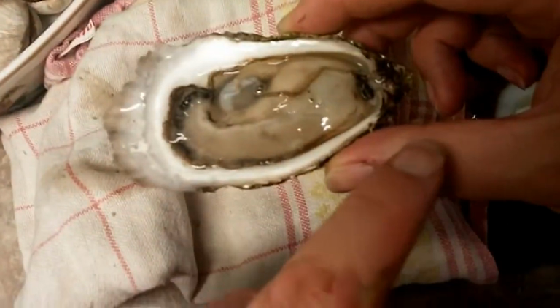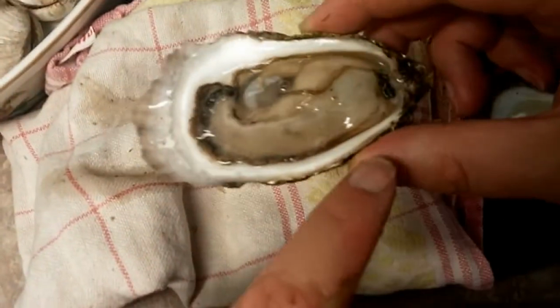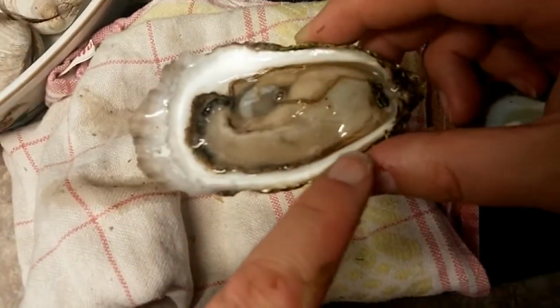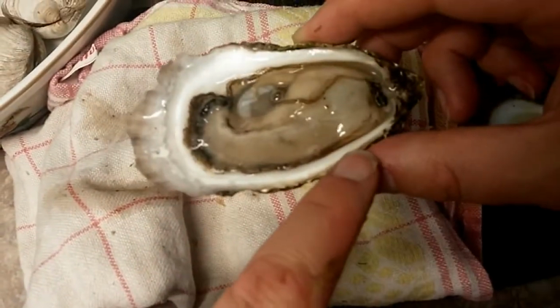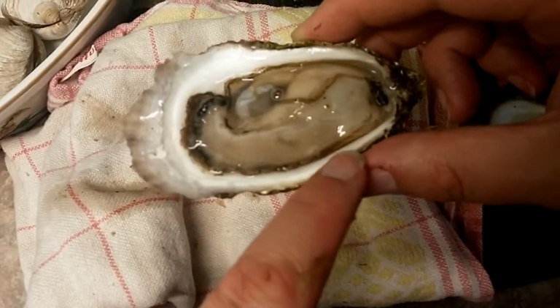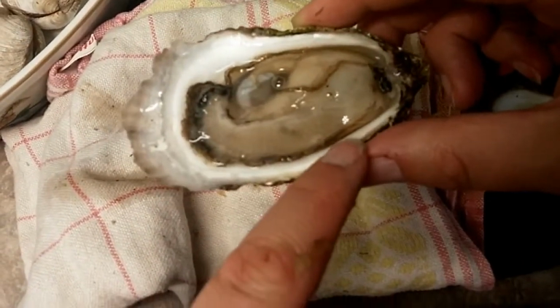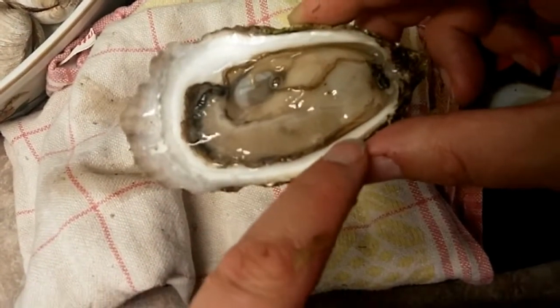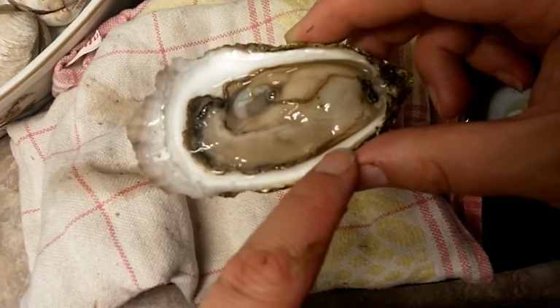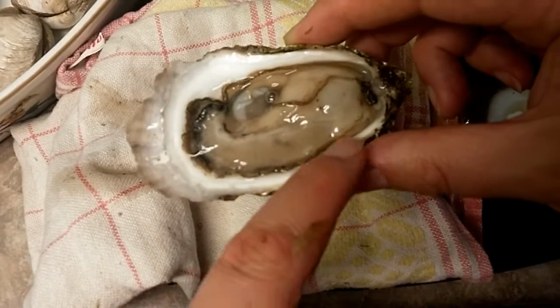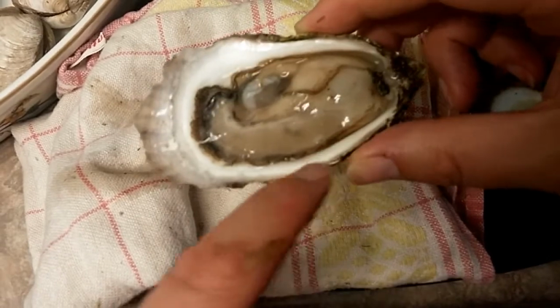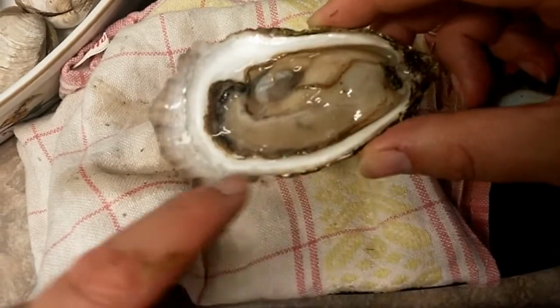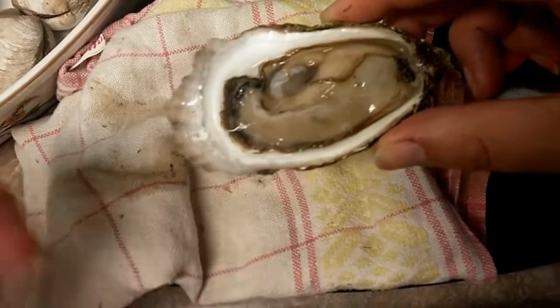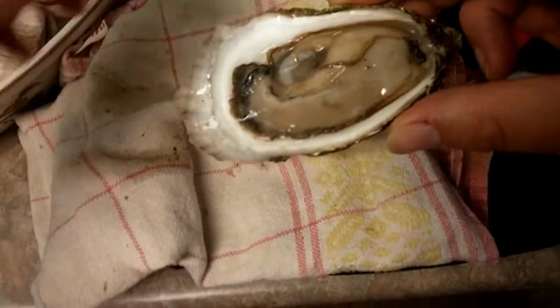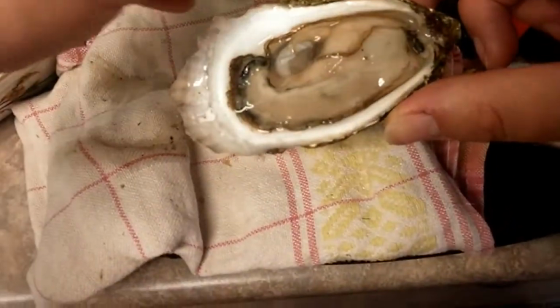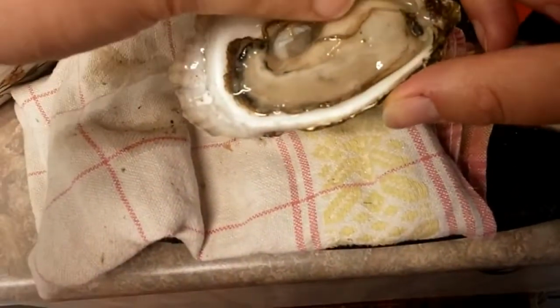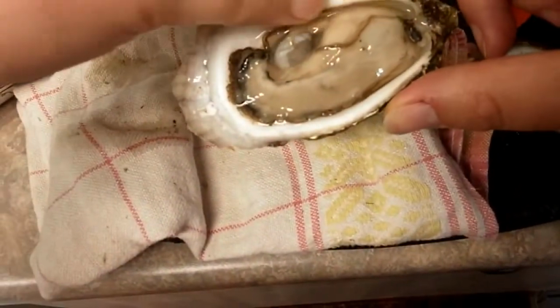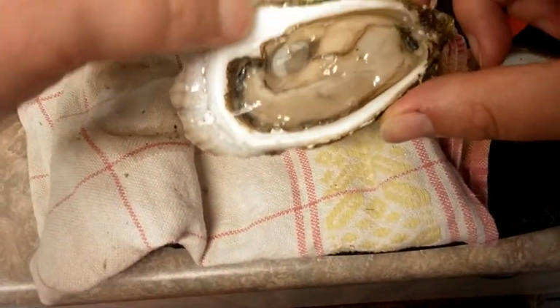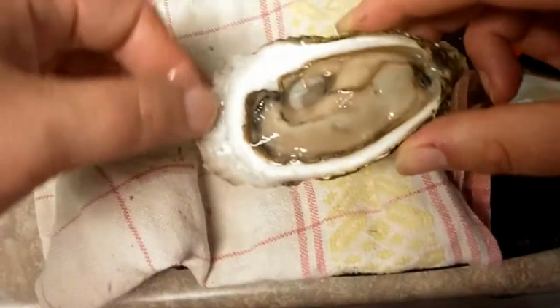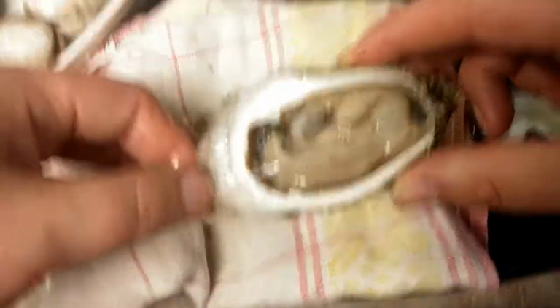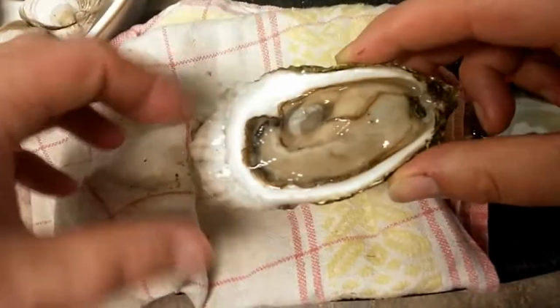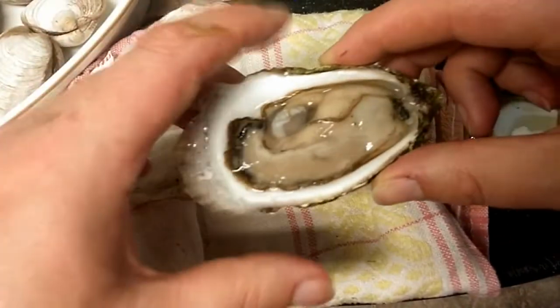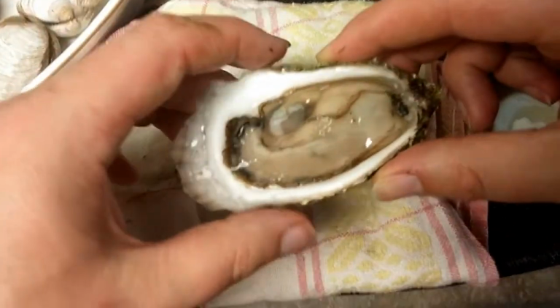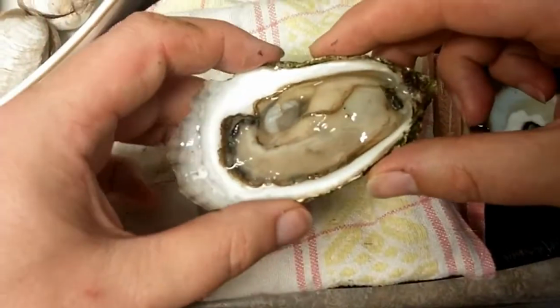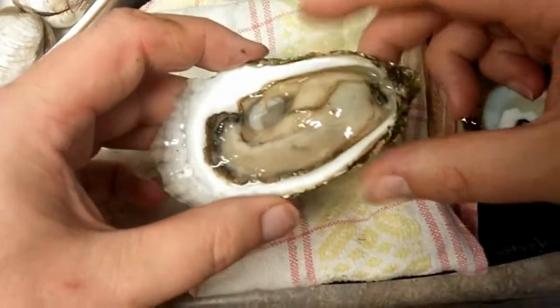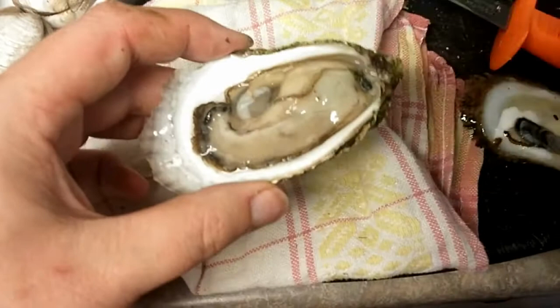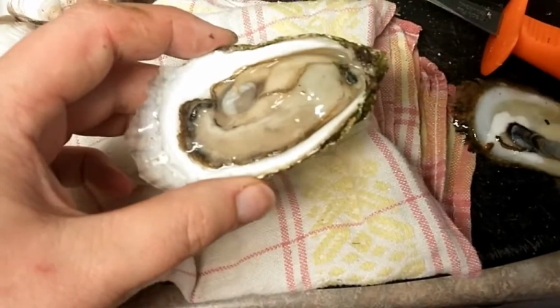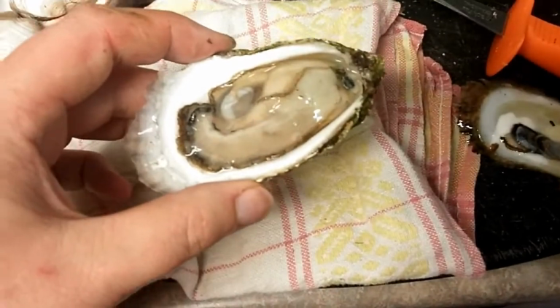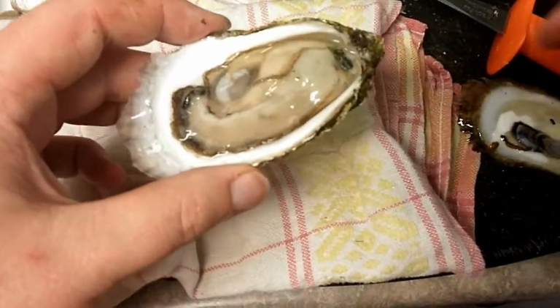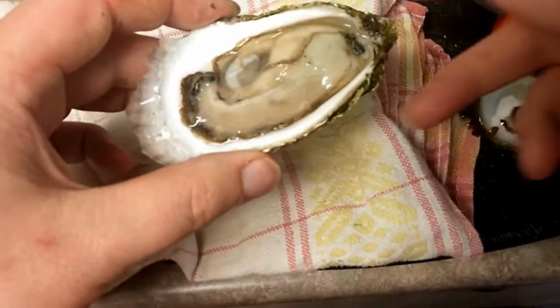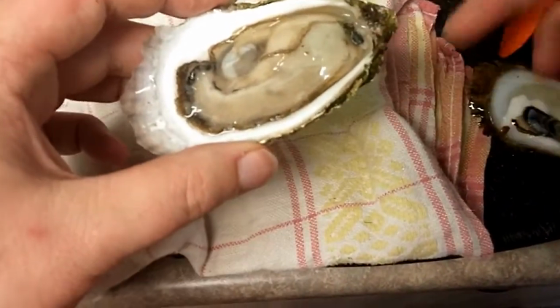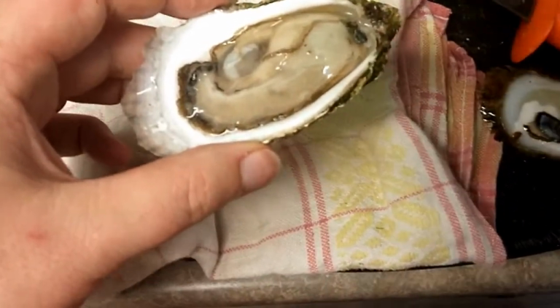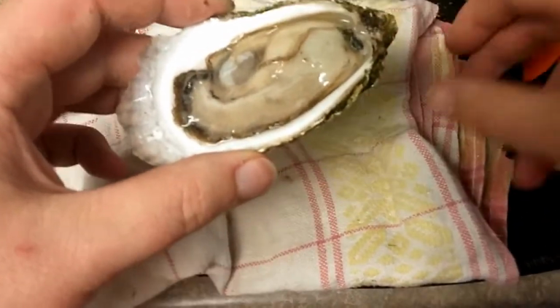If you are going to serve it straight up on a bed of ice, I would clean up a bit of the edge from the dirt with the cloth, but you know that is part of eating oysters — you are going to get a little bit of gunk.